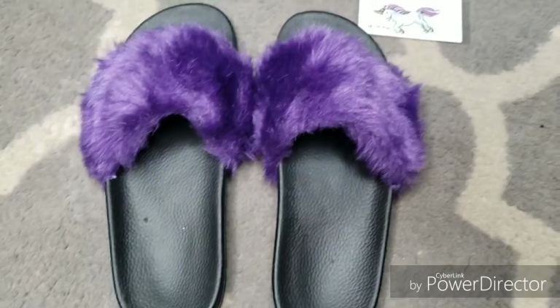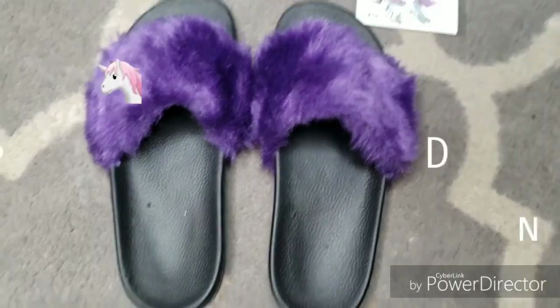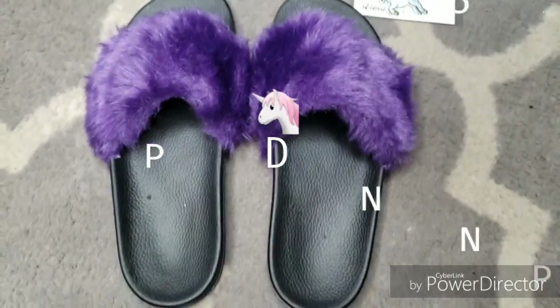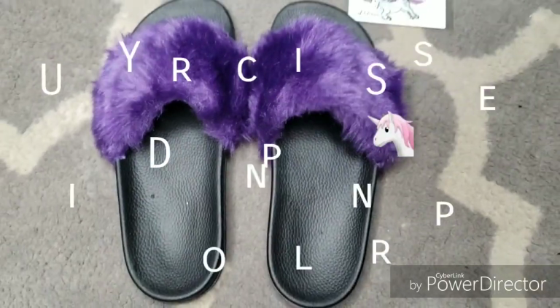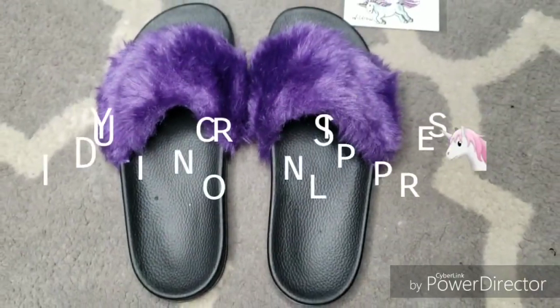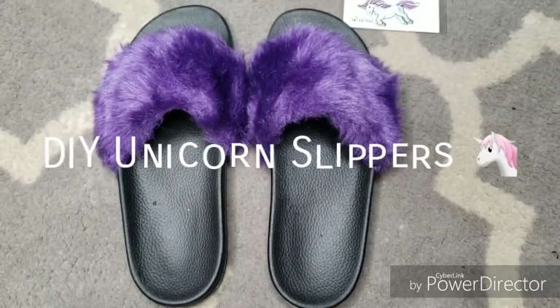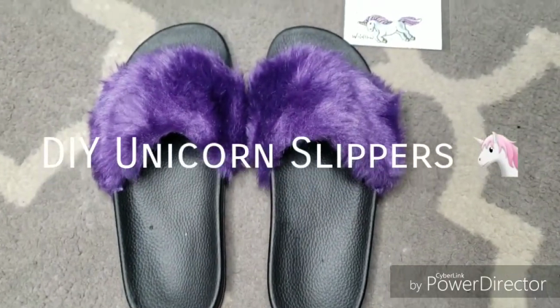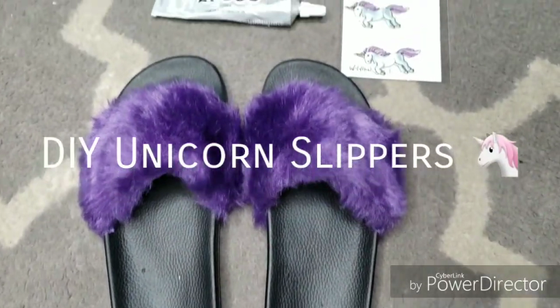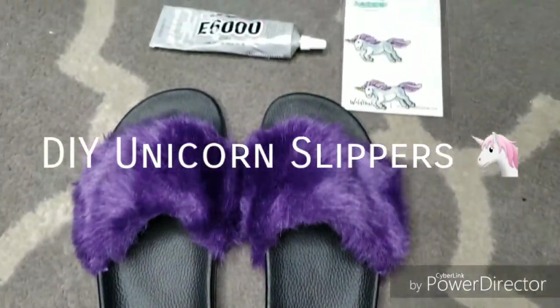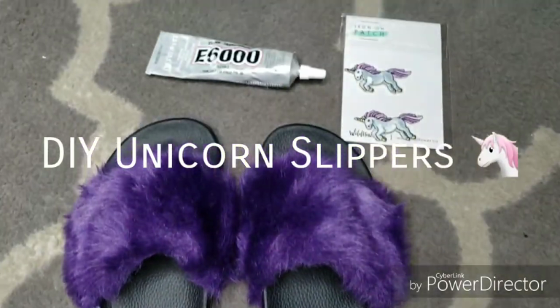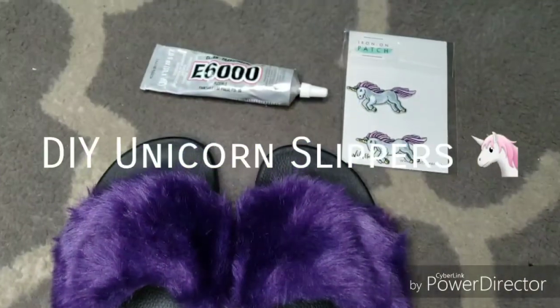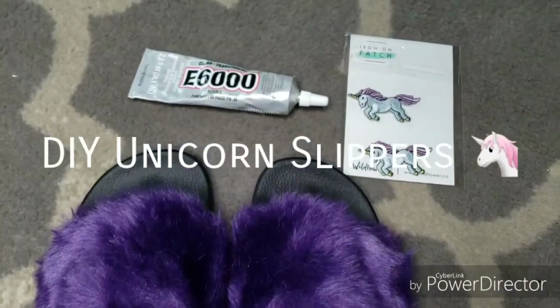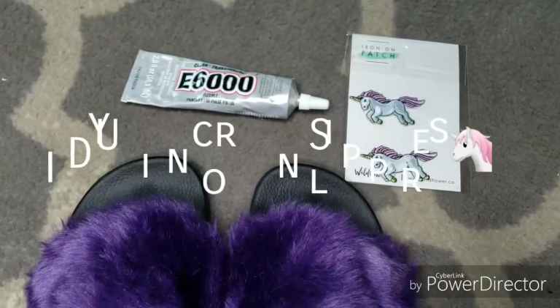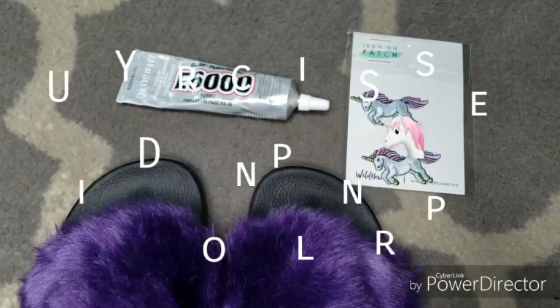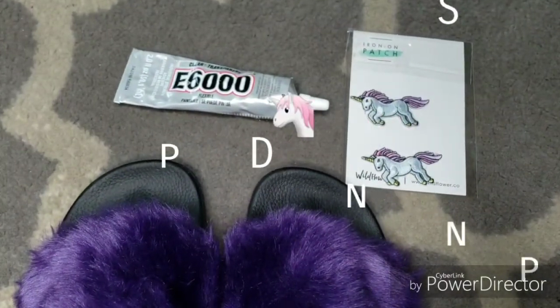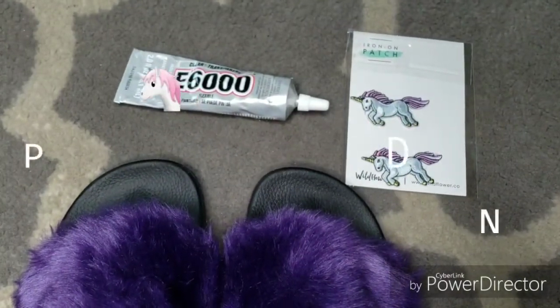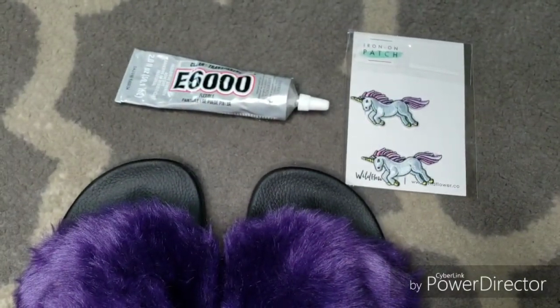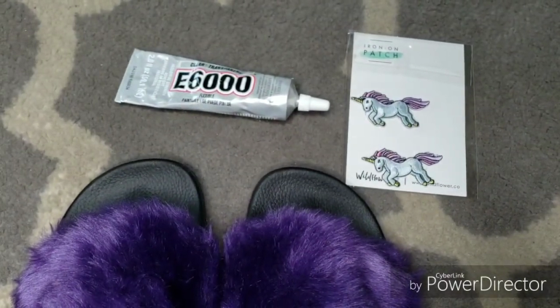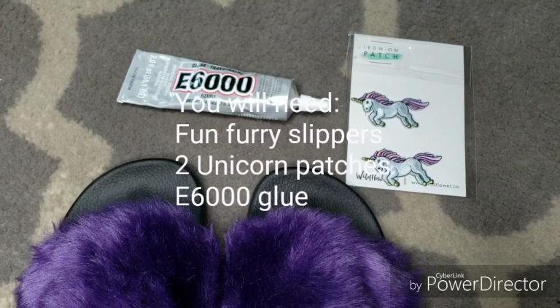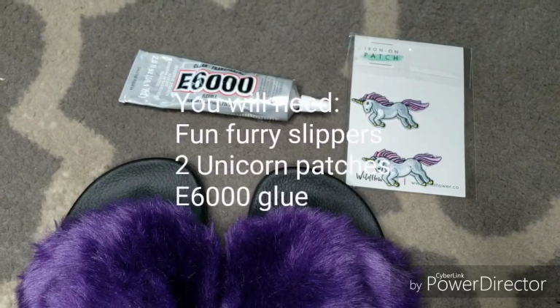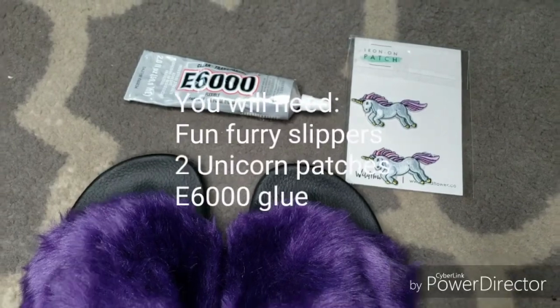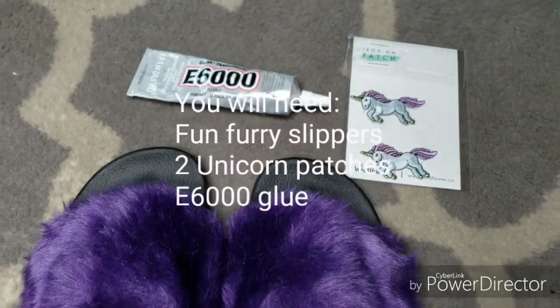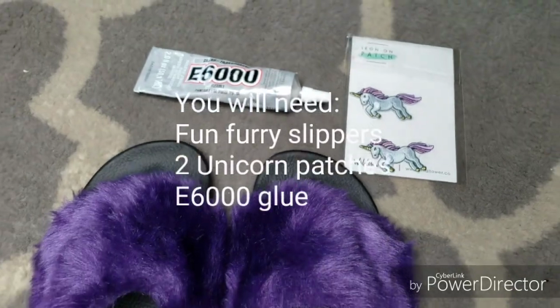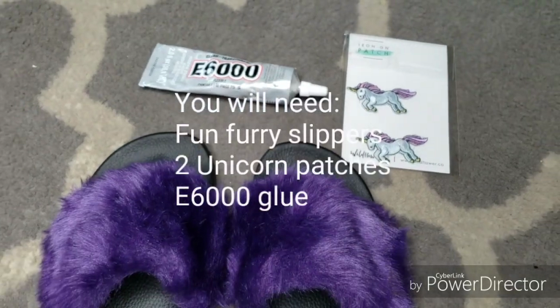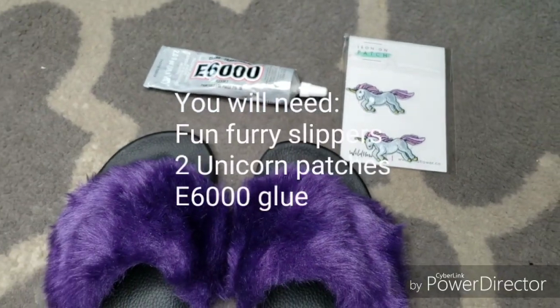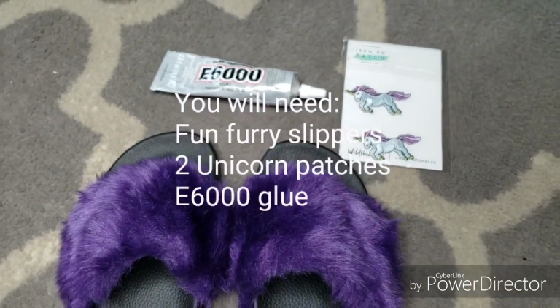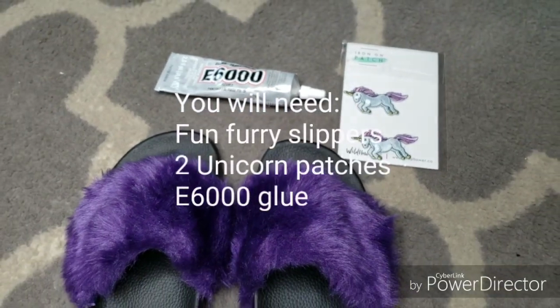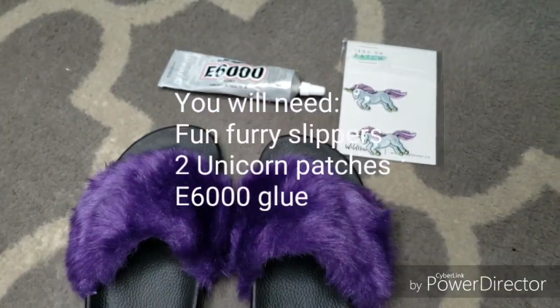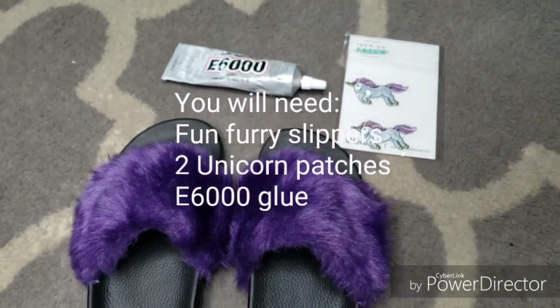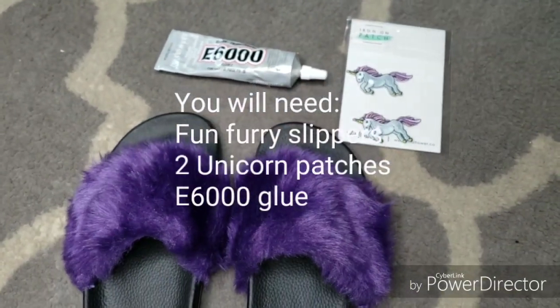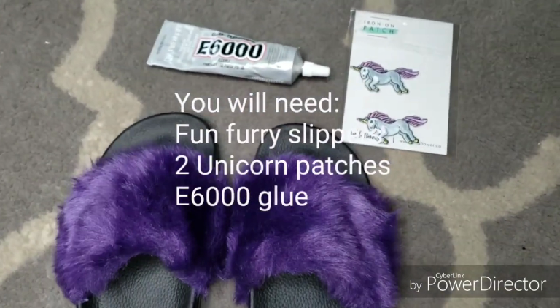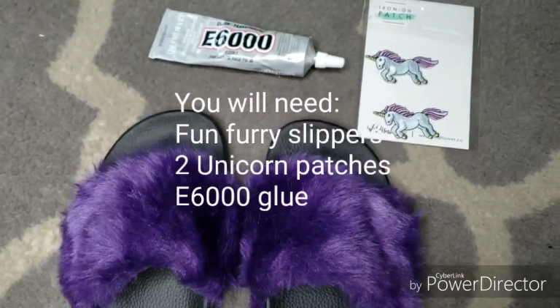Hey guys, it's your fairy sleigh mother coming back with a DIY unicorn slippers video. You're gonna need some fun furry slippers, two unicorn patches, and of course E6000 glue.